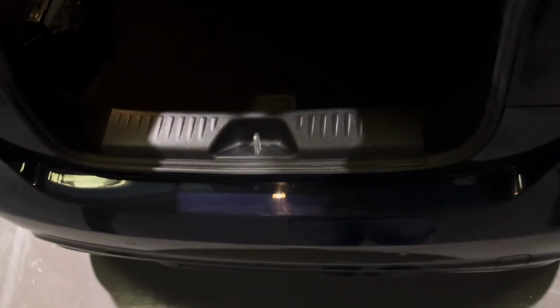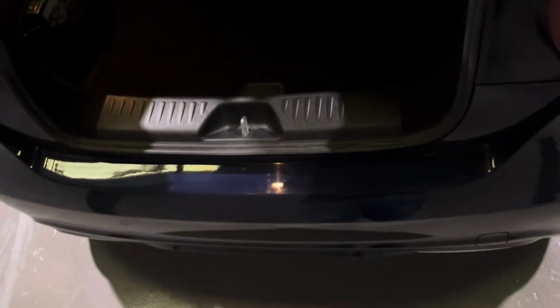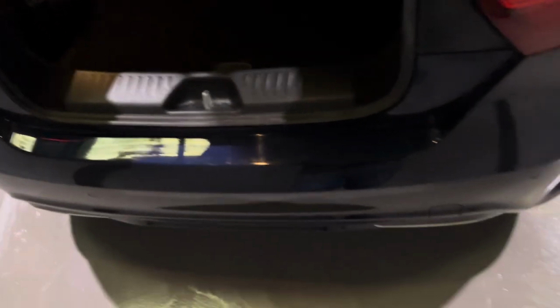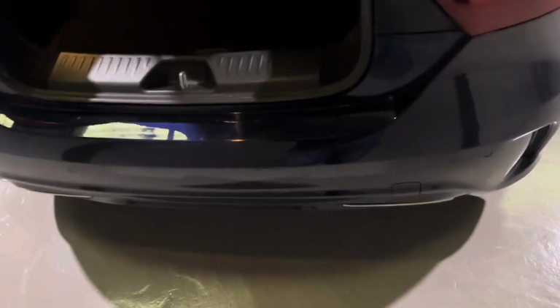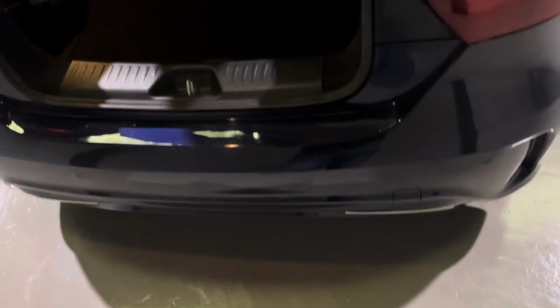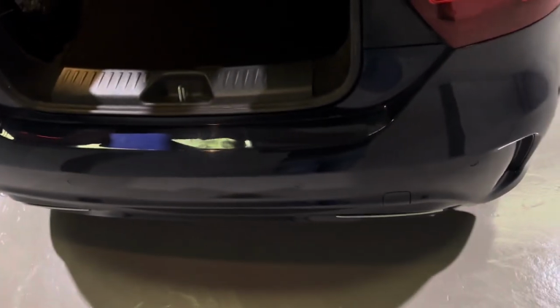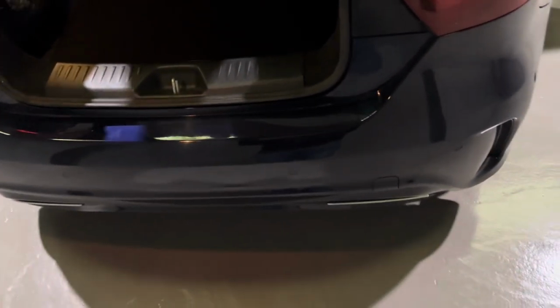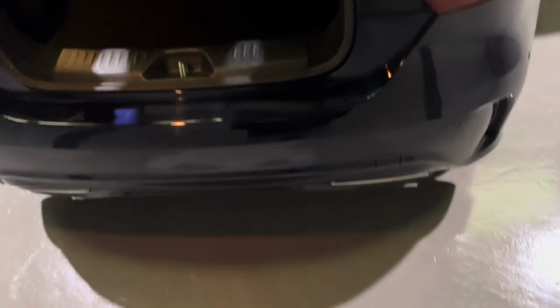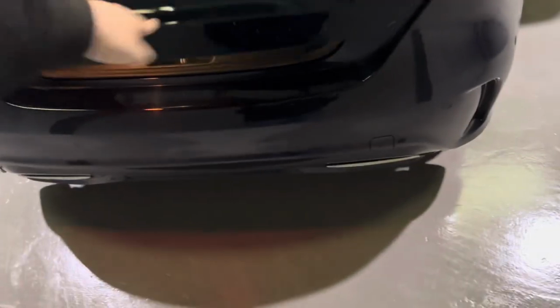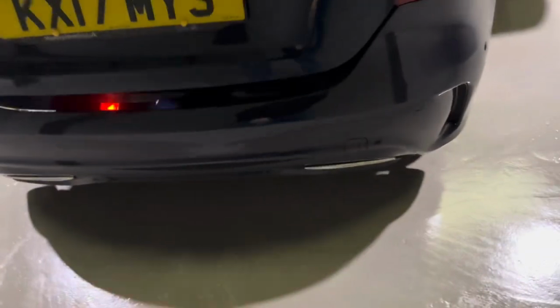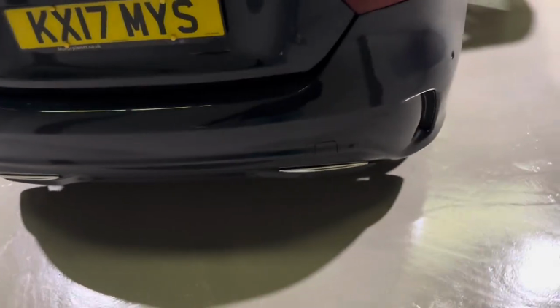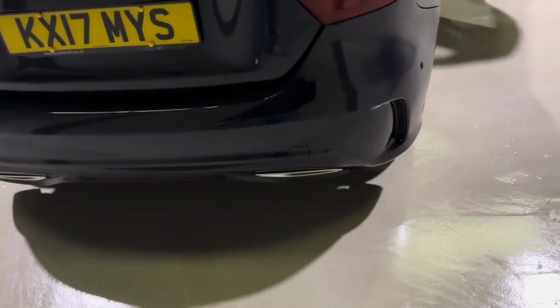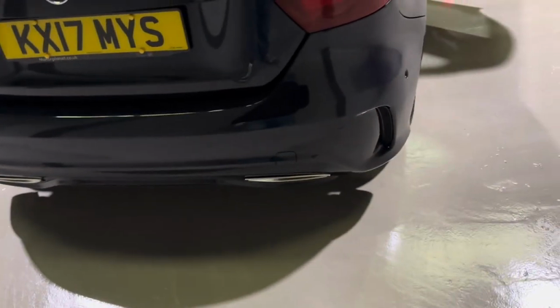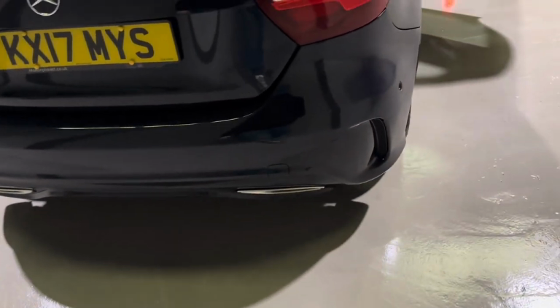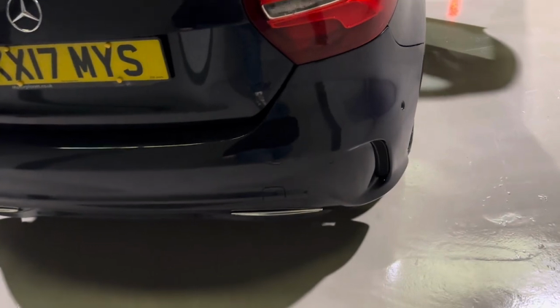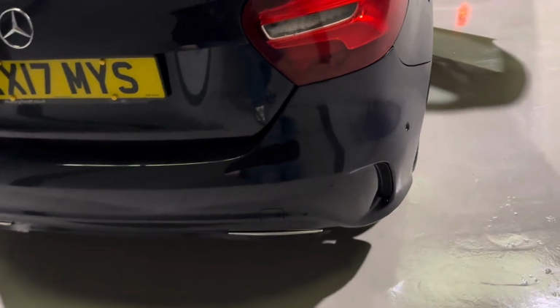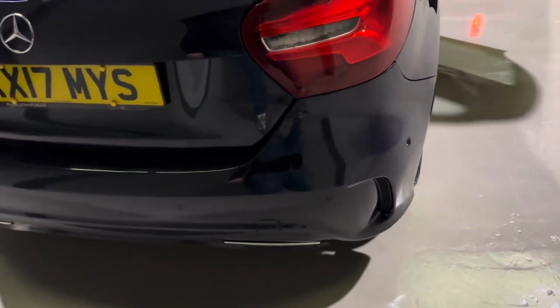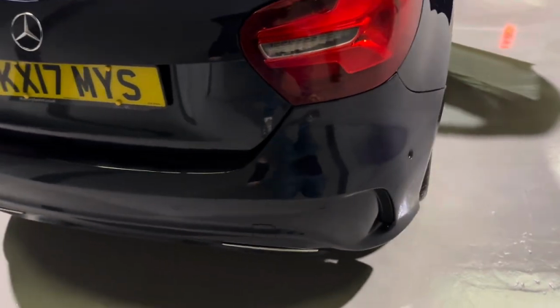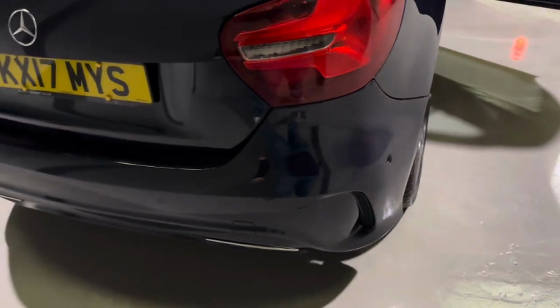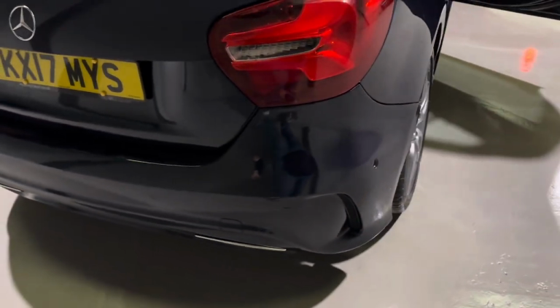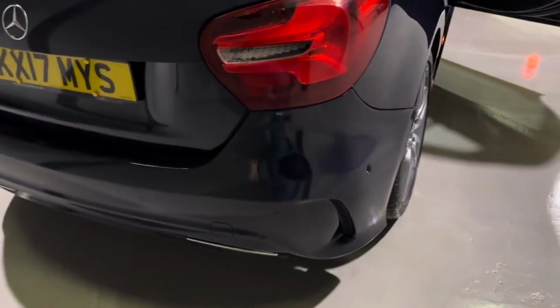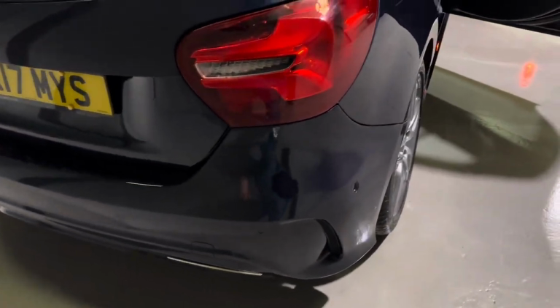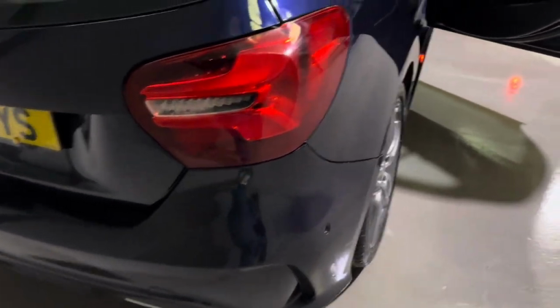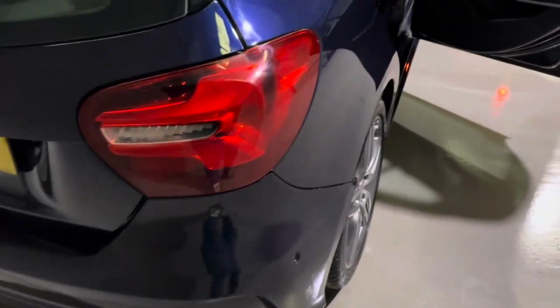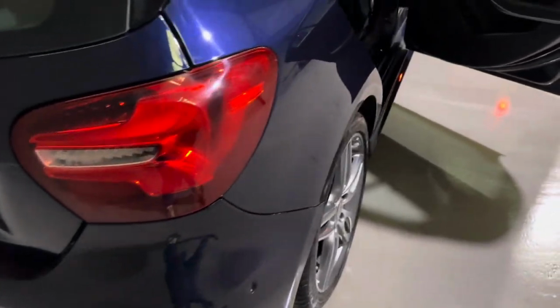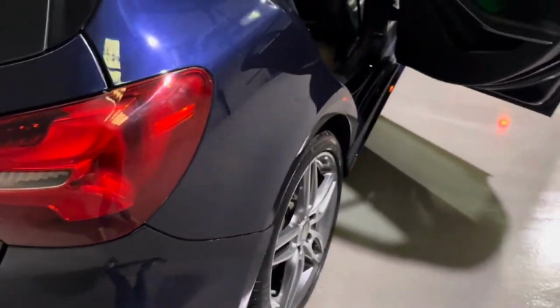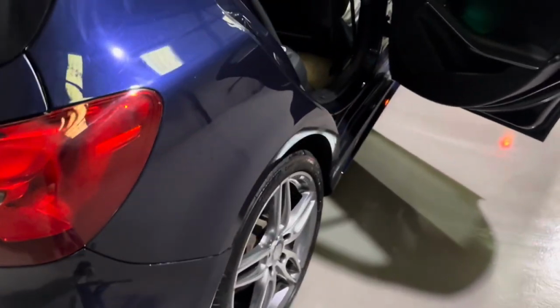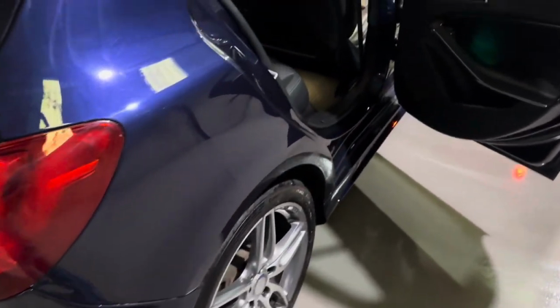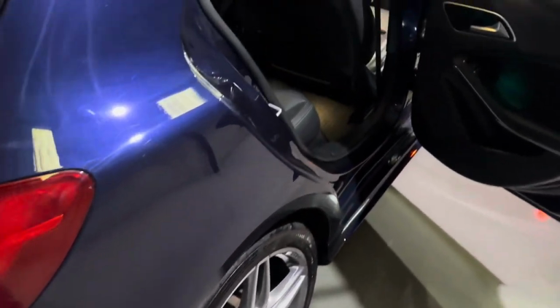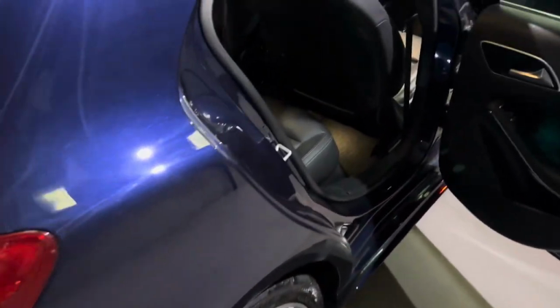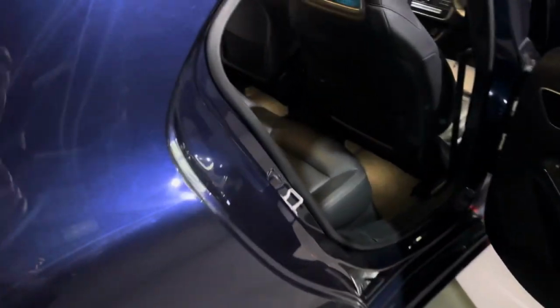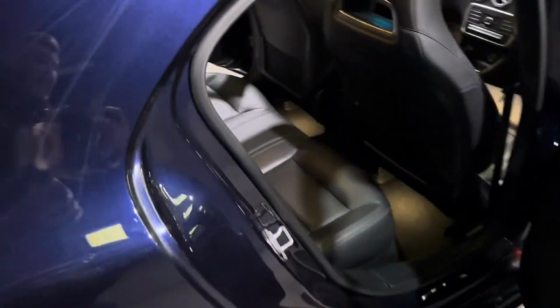This car is equipped with front and rear parking sensors, making it an absolute breeze to park. We also have a reversing camera, but I'll show you that when we're on the inside.